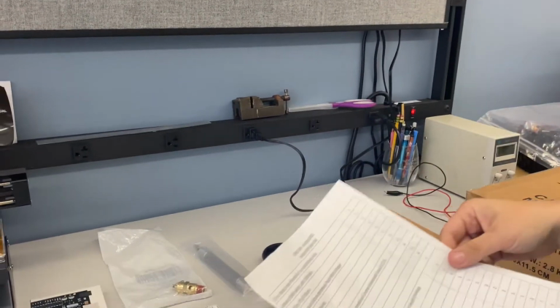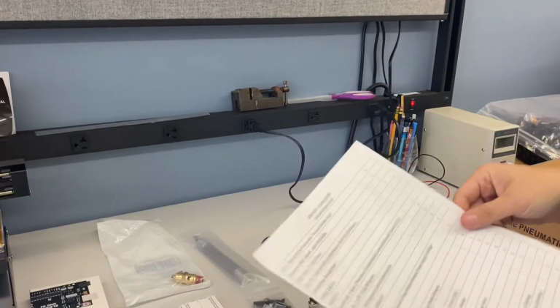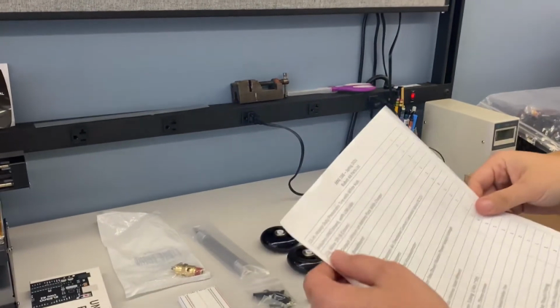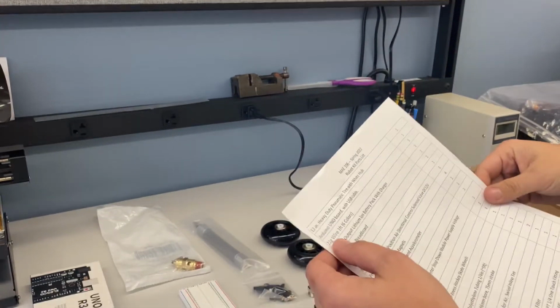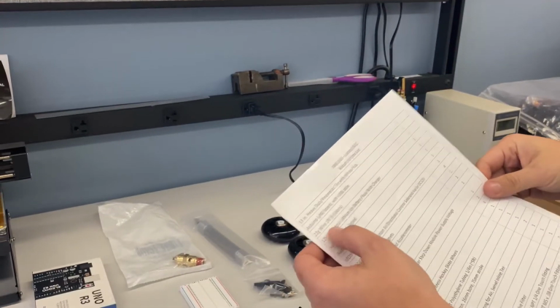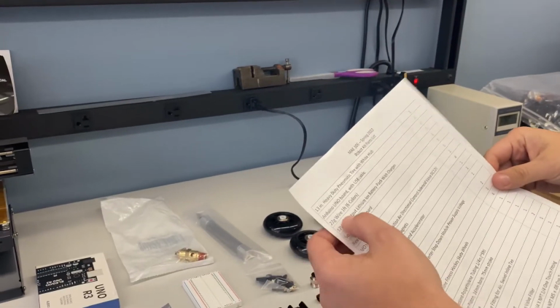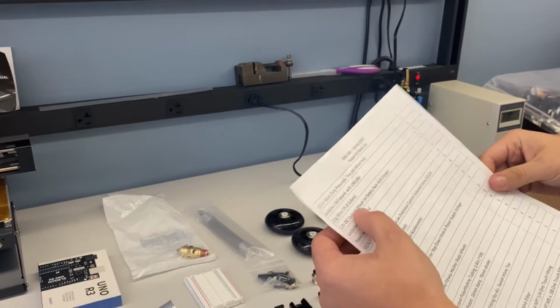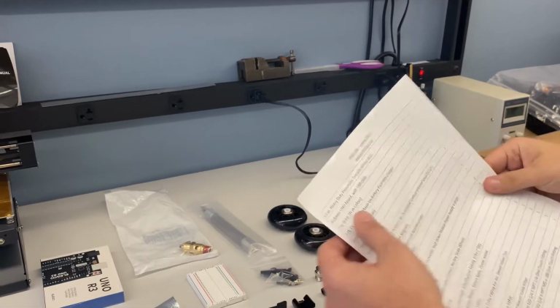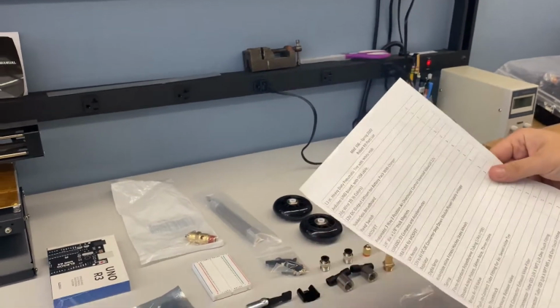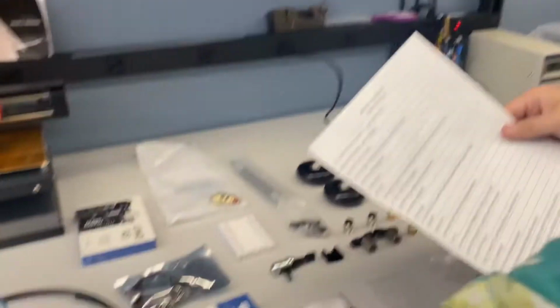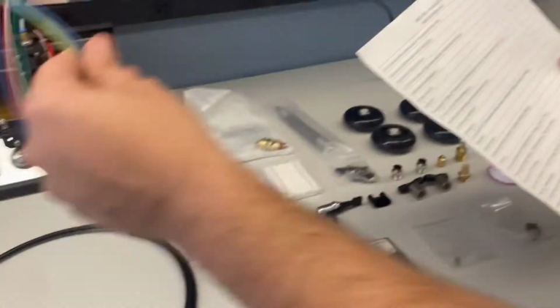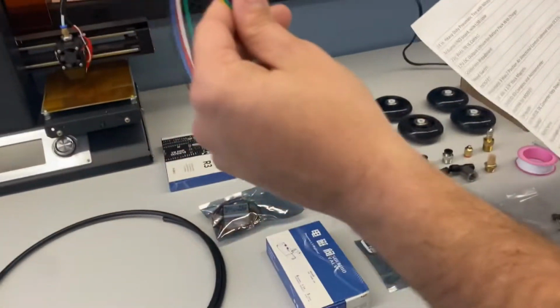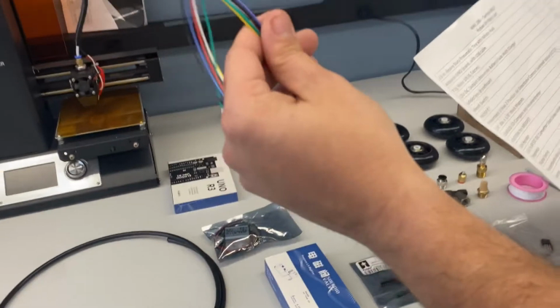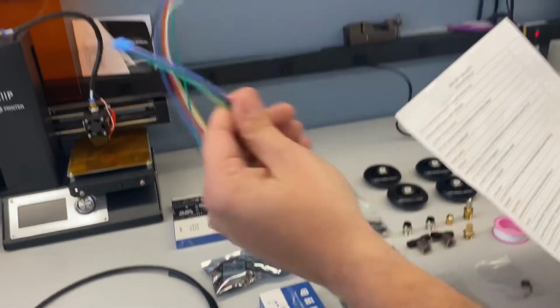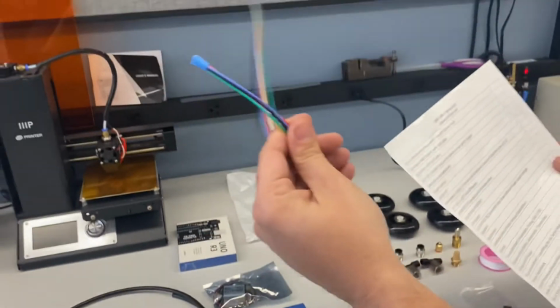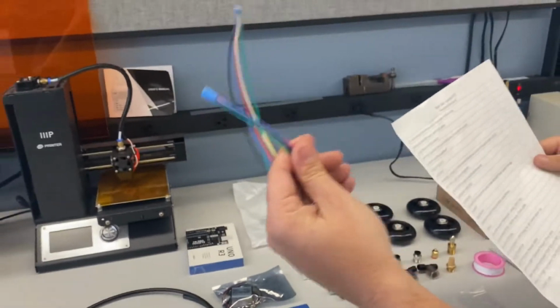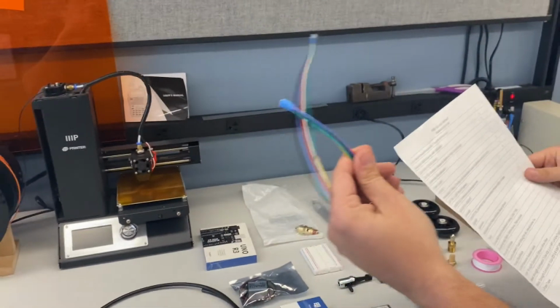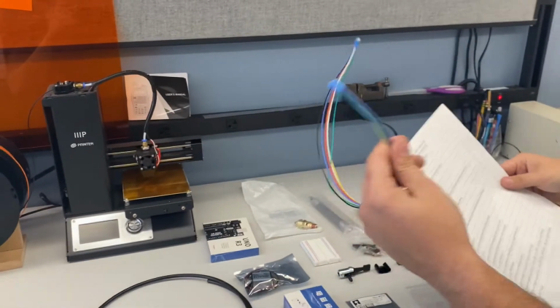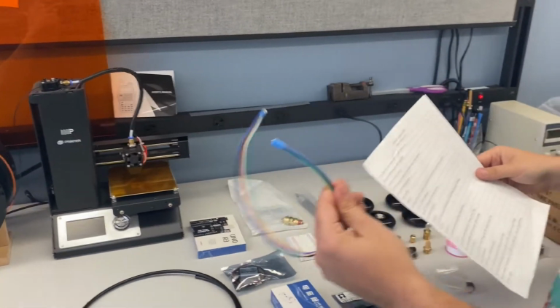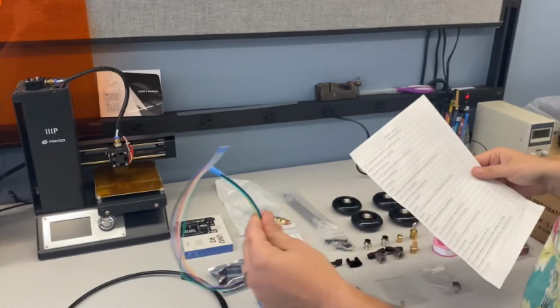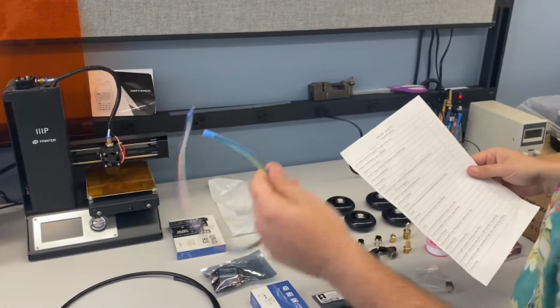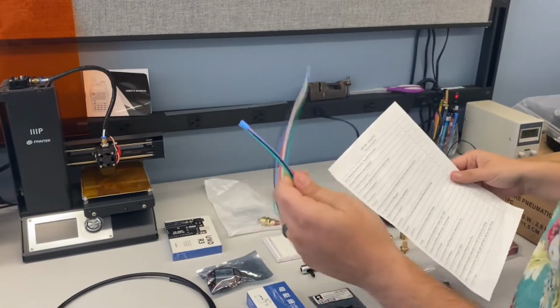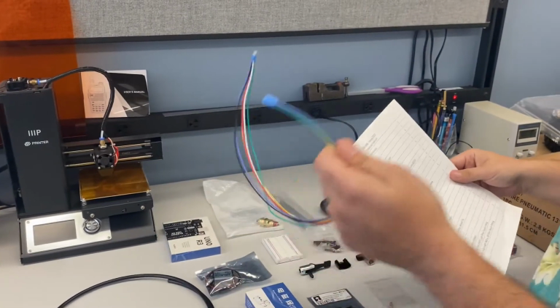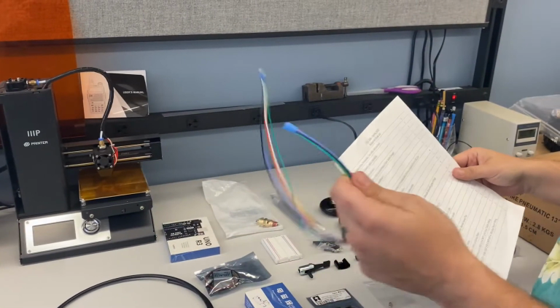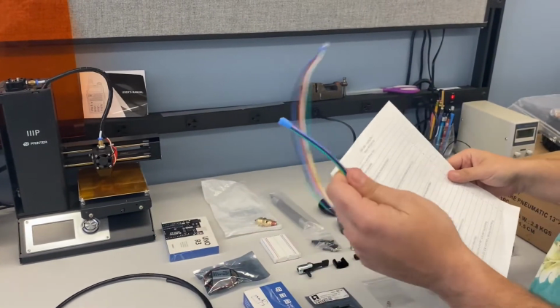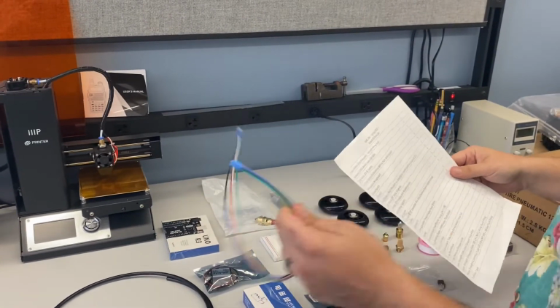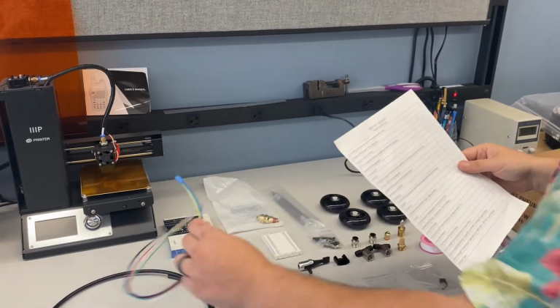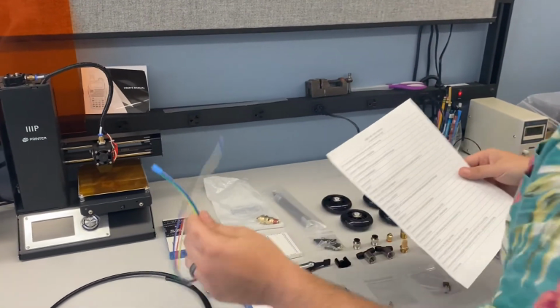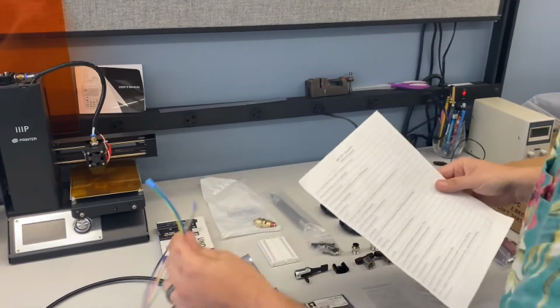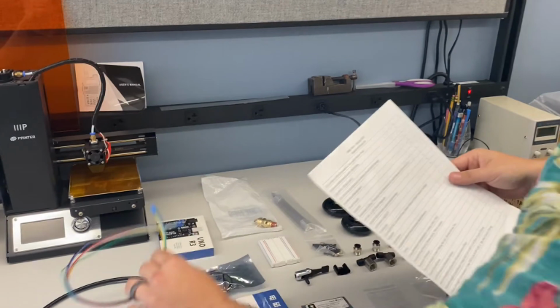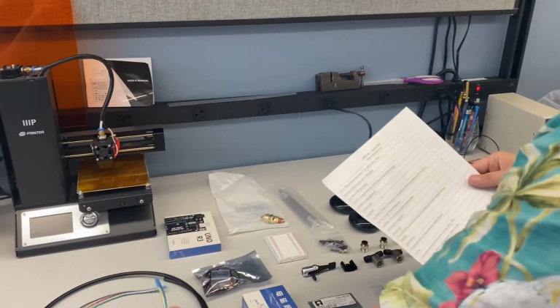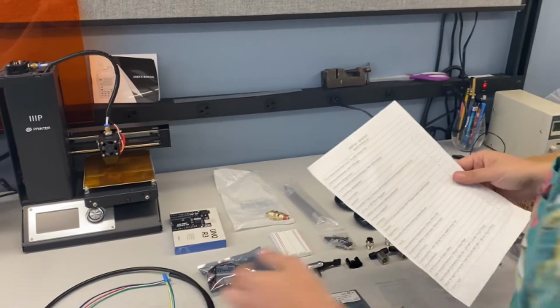Next is 22 gauge wire, one foot, six colors. This is all you'll need for your entire robot, so use this sparingly. If you need more, we do have more.